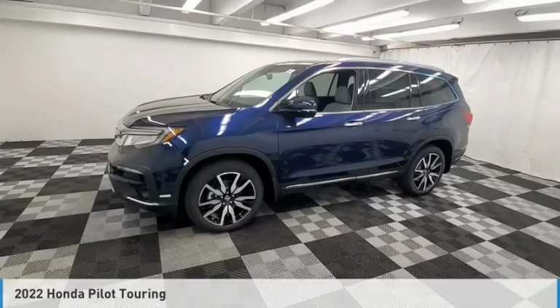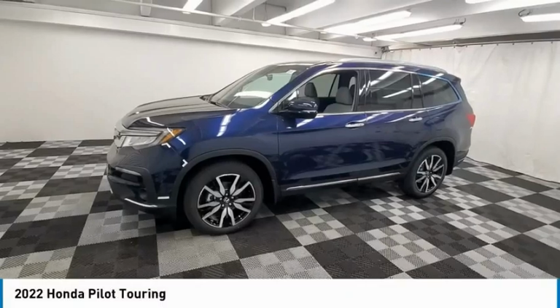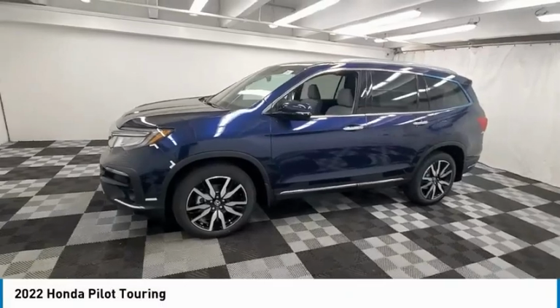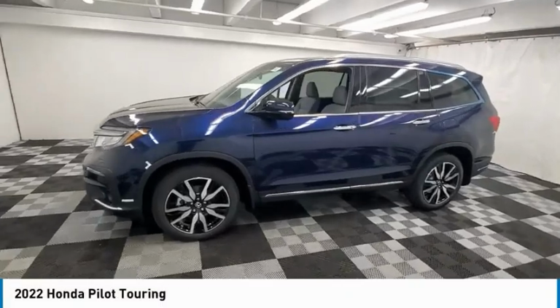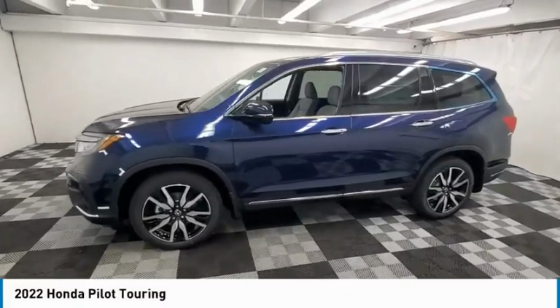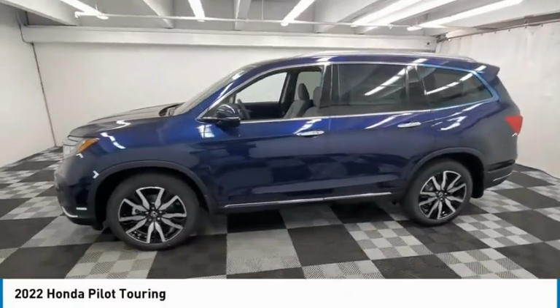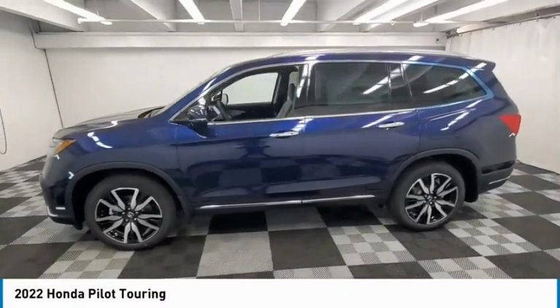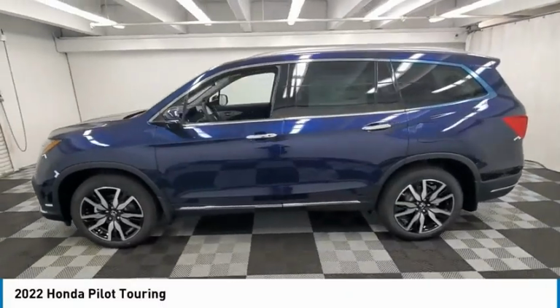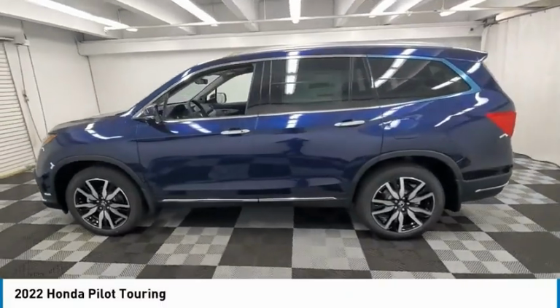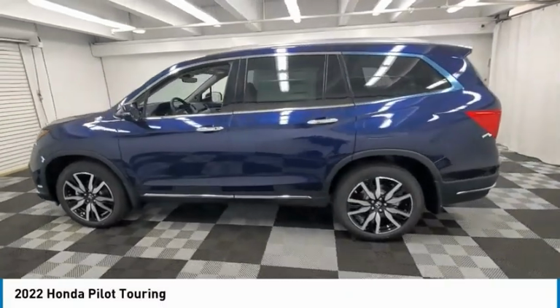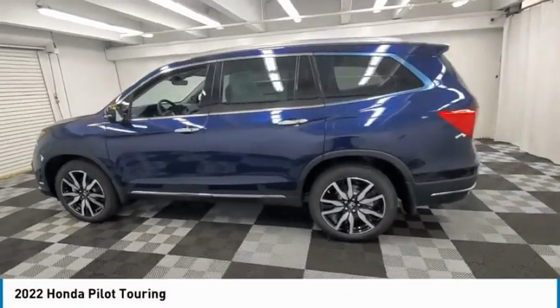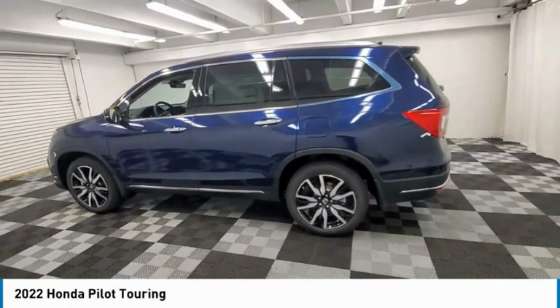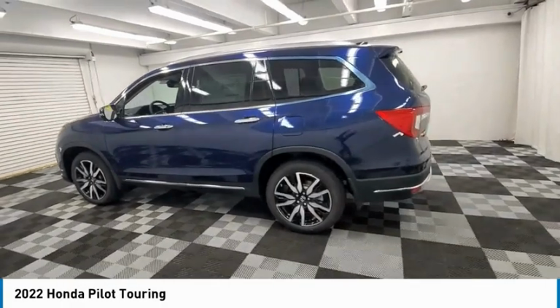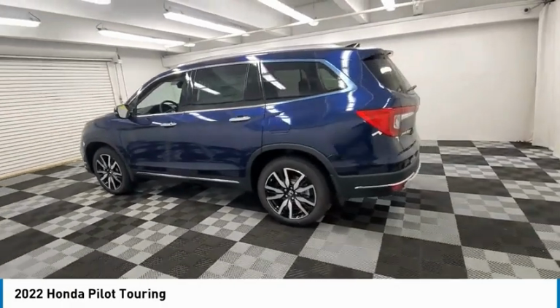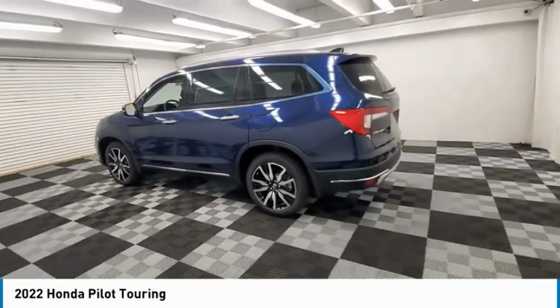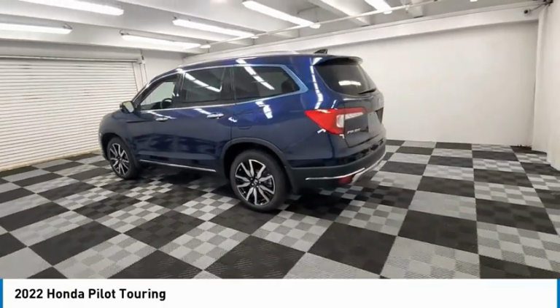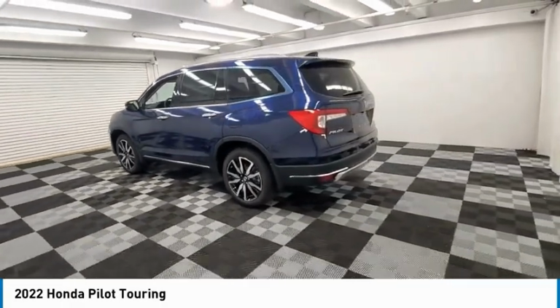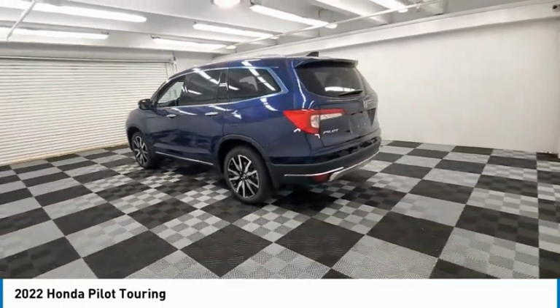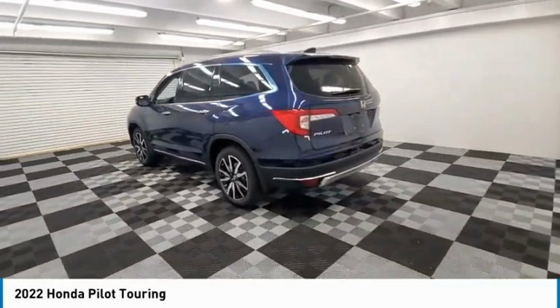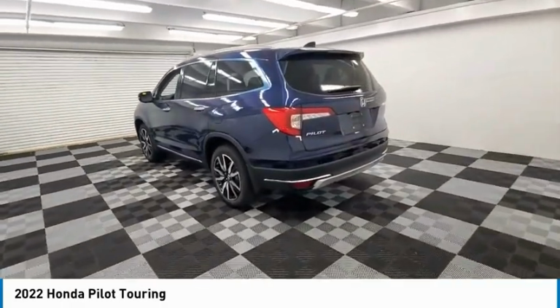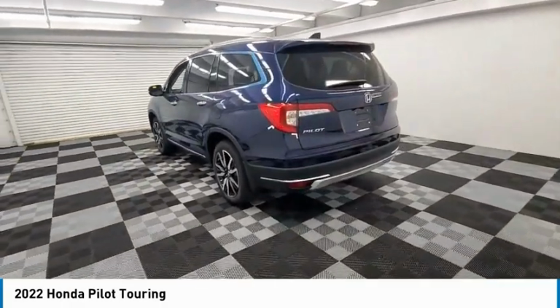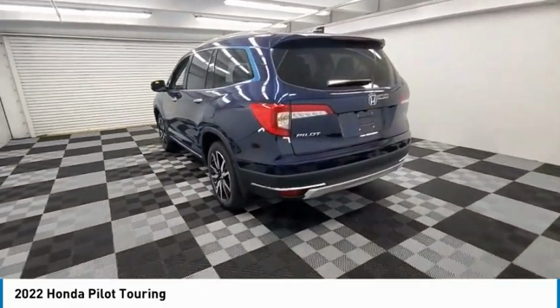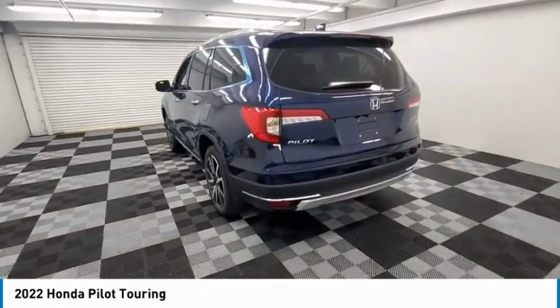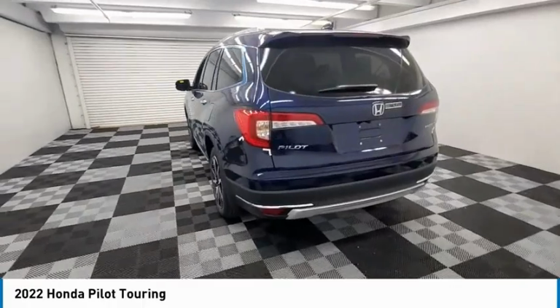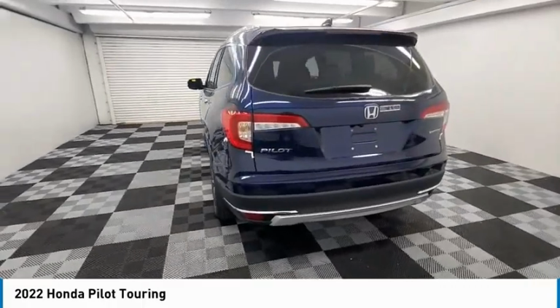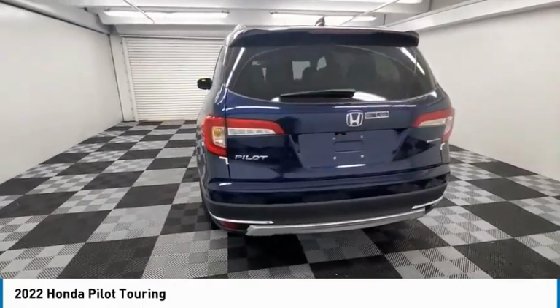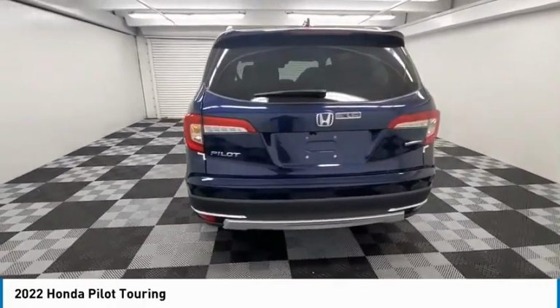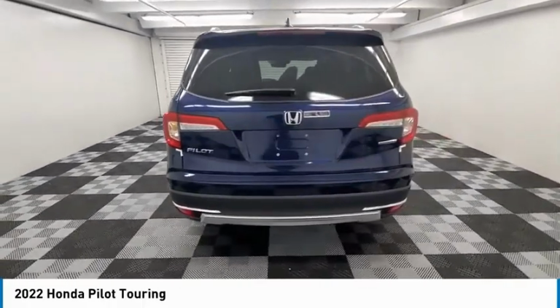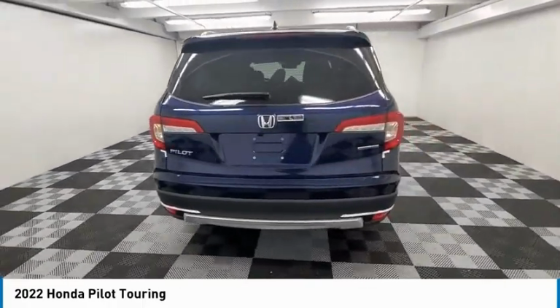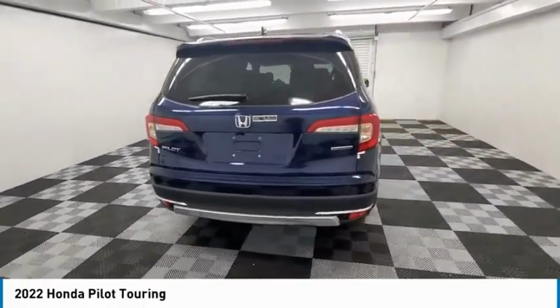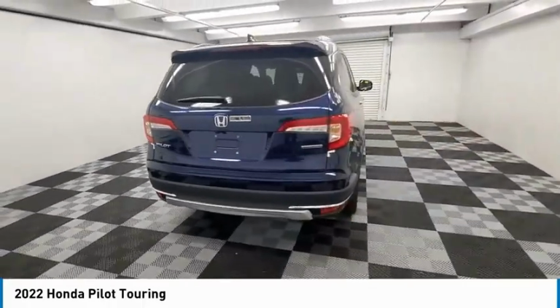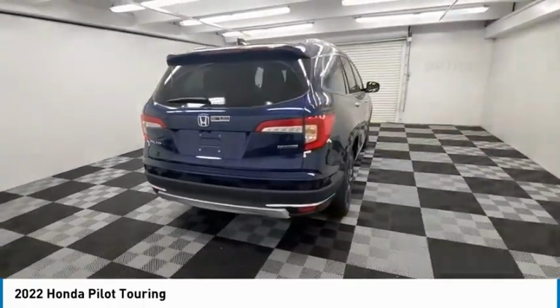Make a great choice today with the 2022 Pilot: Optimal Utility, Indulgent Interior, Powerful Performer. You'll be ready for almost anything in the Honda Pilot. Here are some of this vehicle's great options.